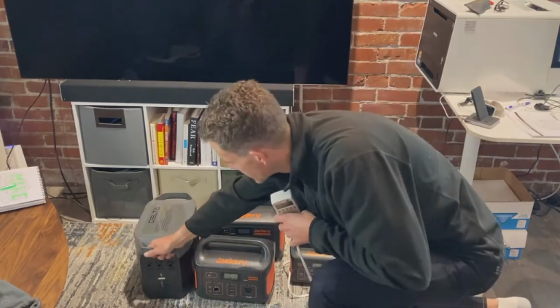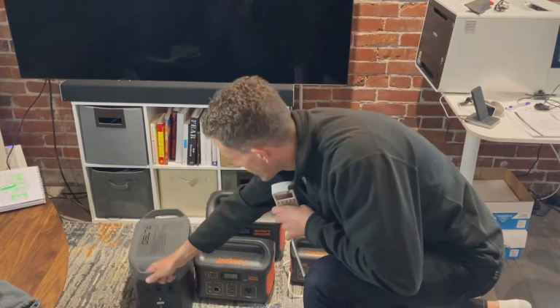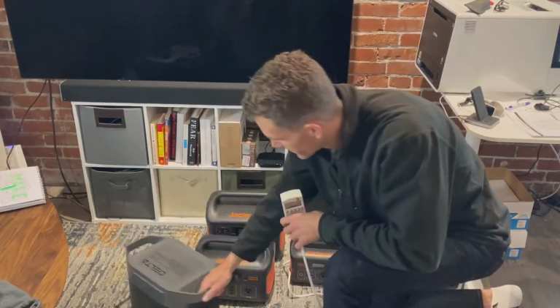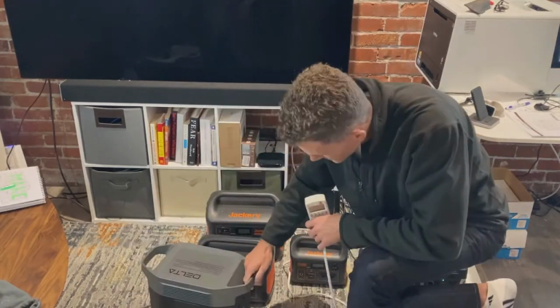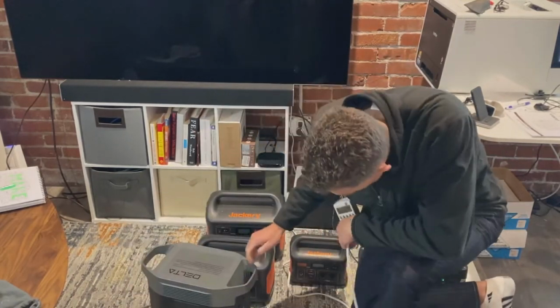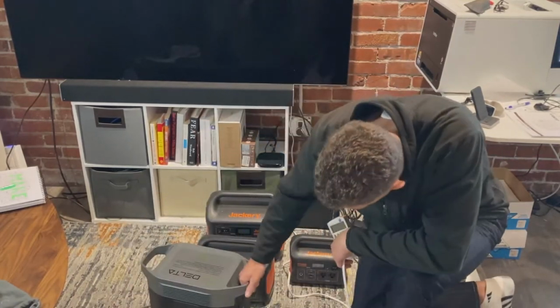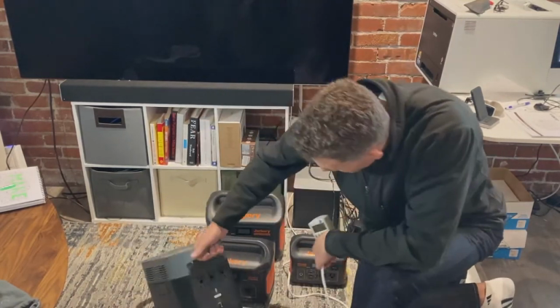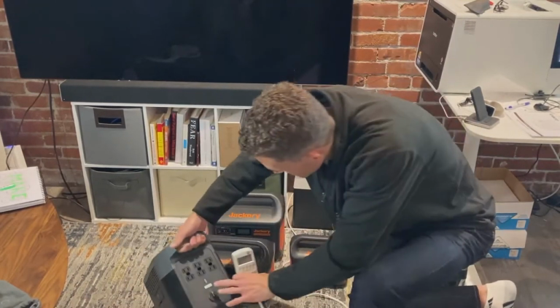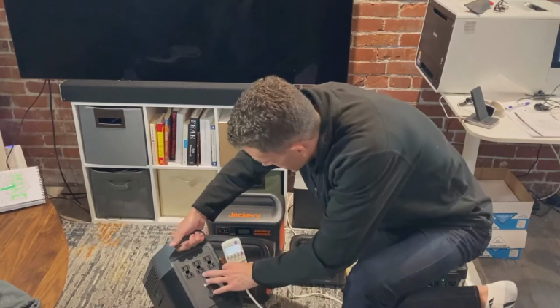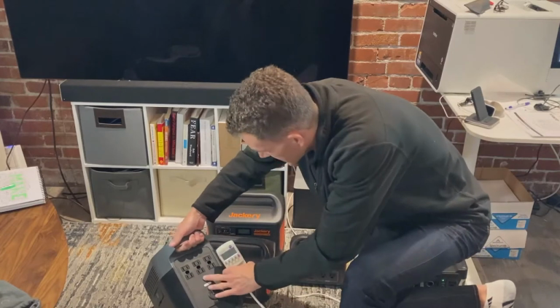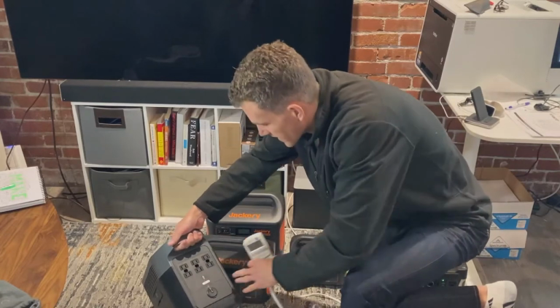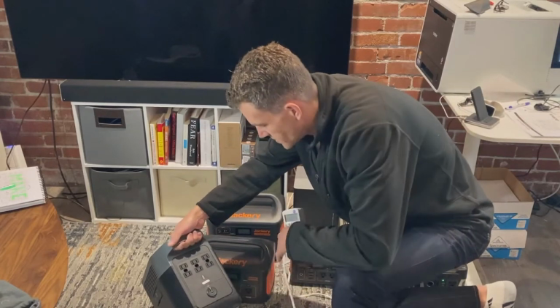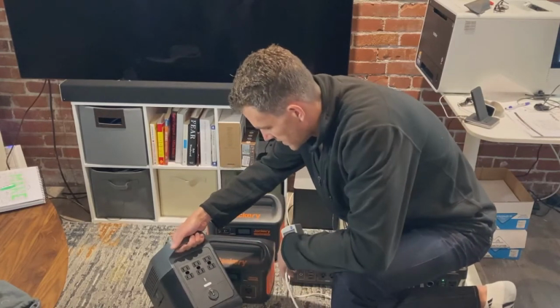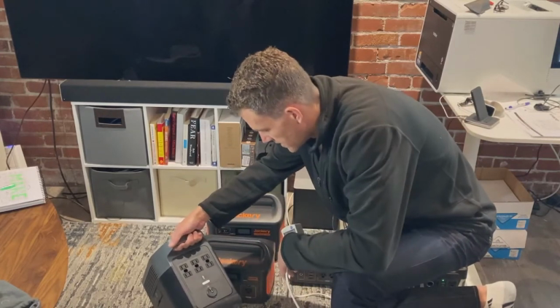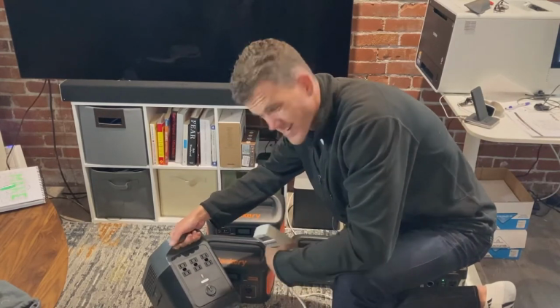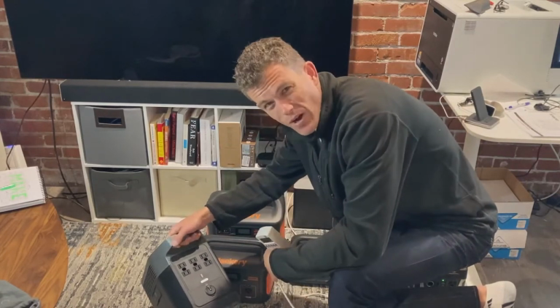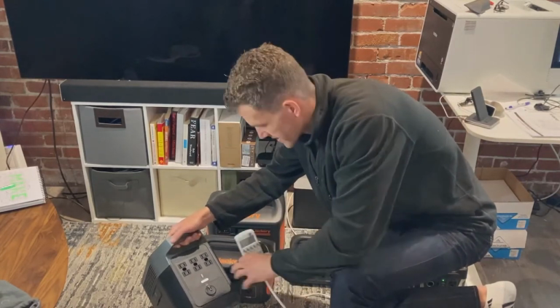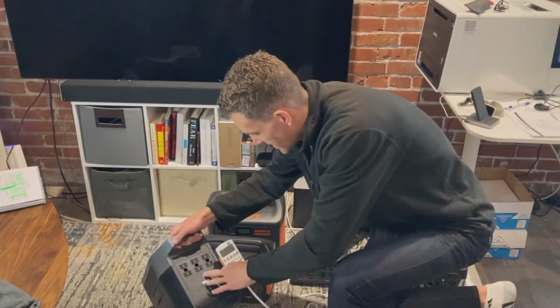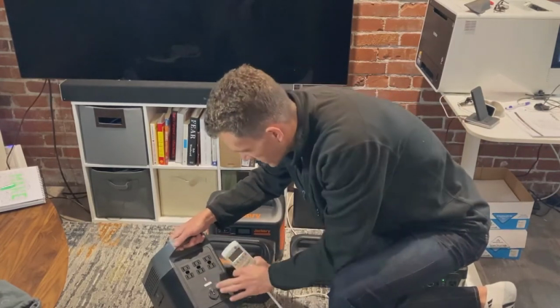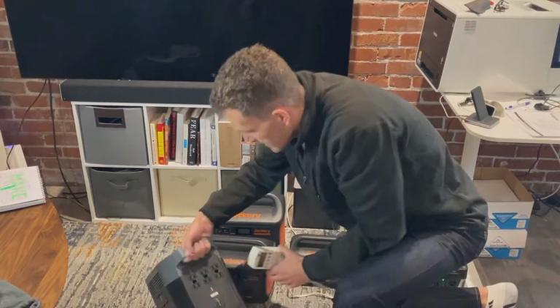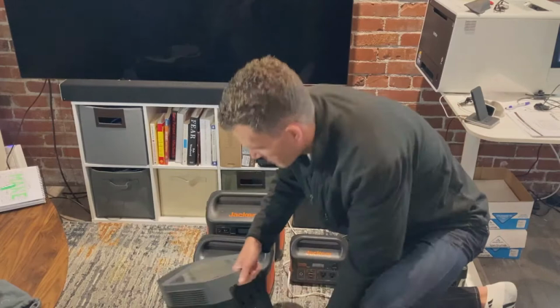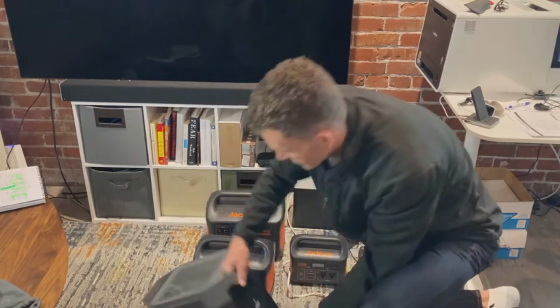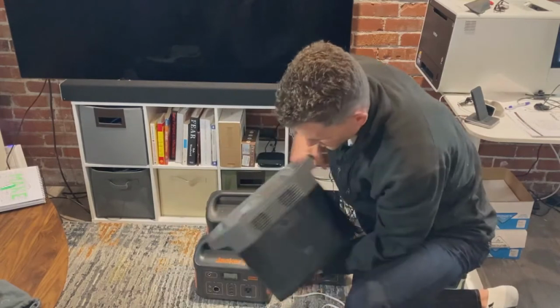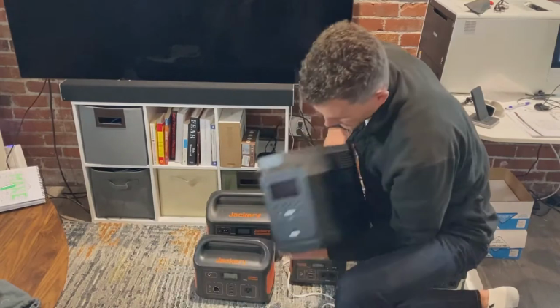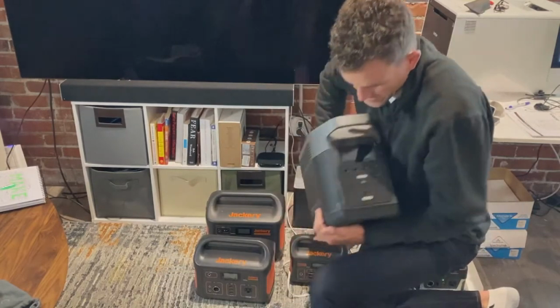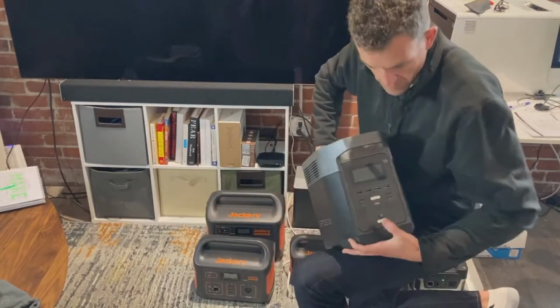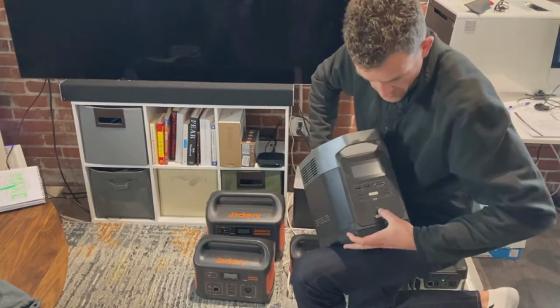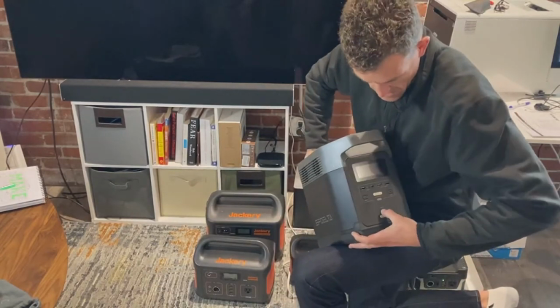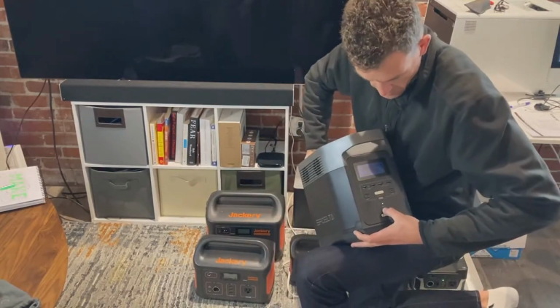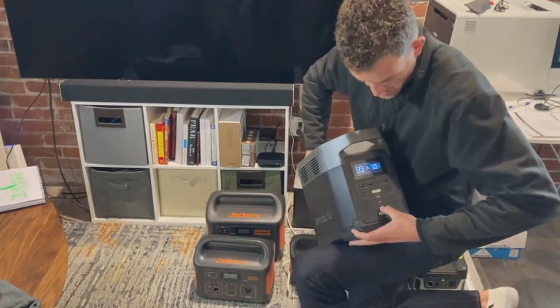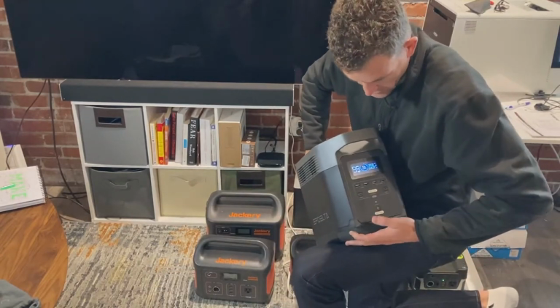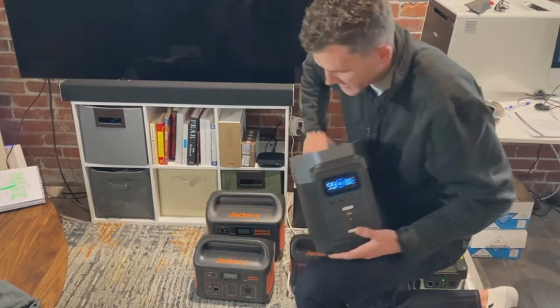Let's start with one of the bigger ones — this is the EcoFlow Delta. This model can do 1300 watts sustained, so I'm not really concerned it won't be able to run the TV, but let's test it out.